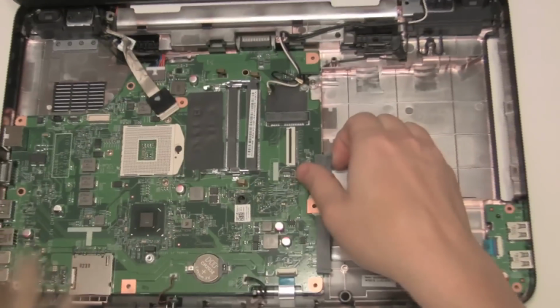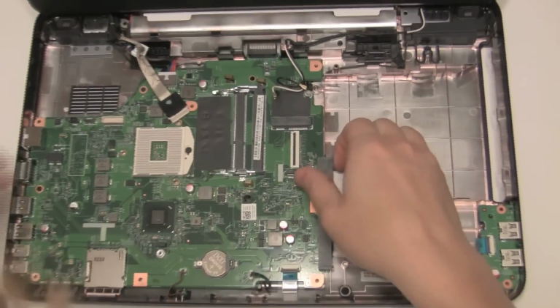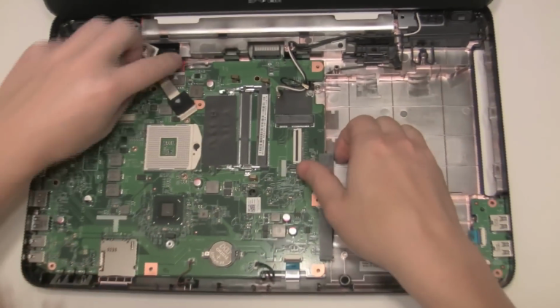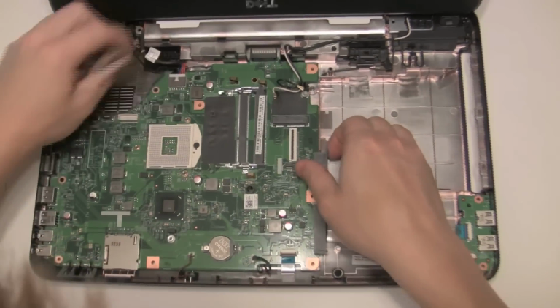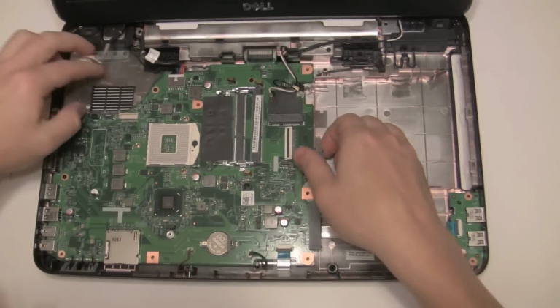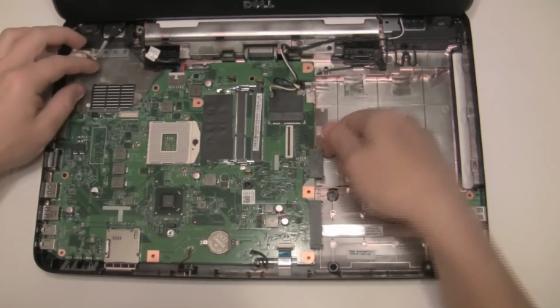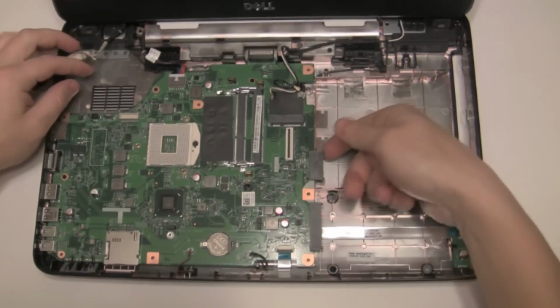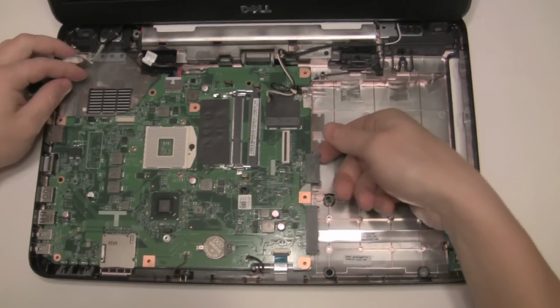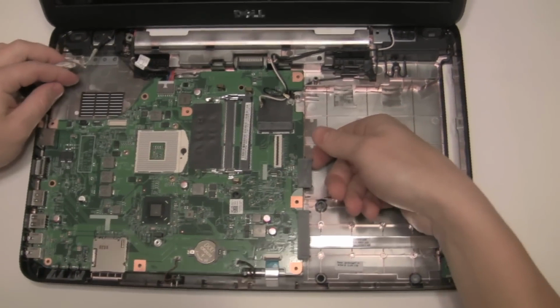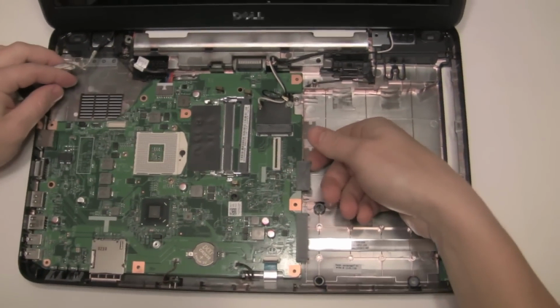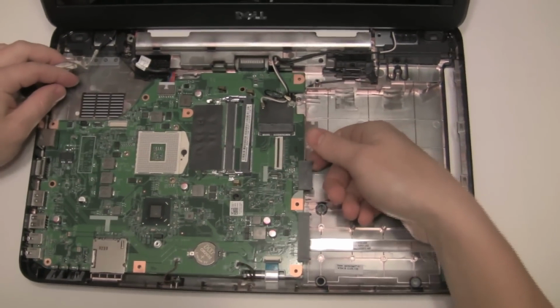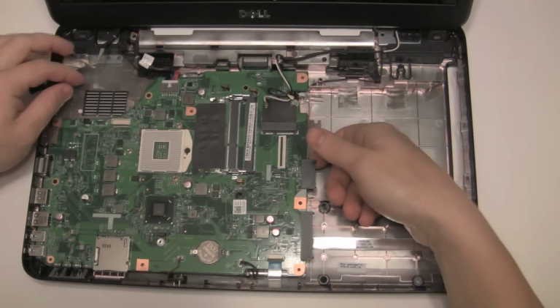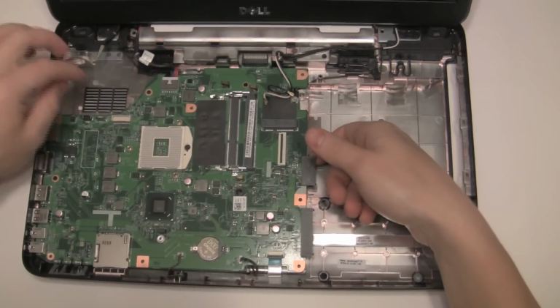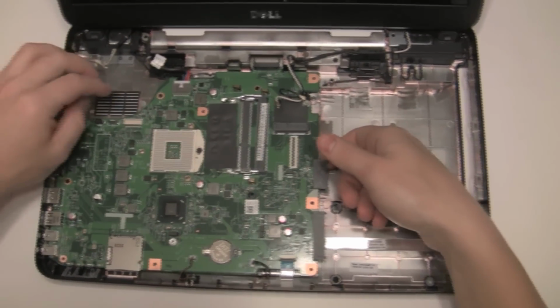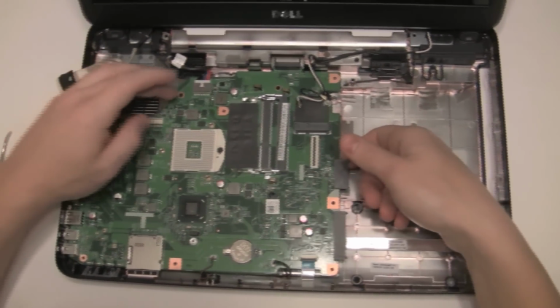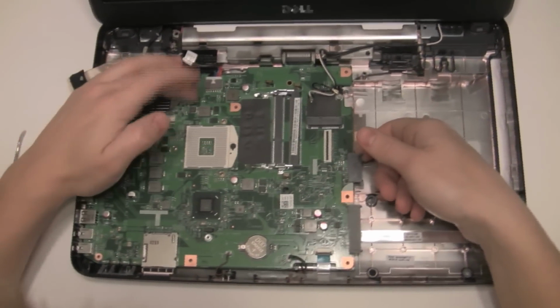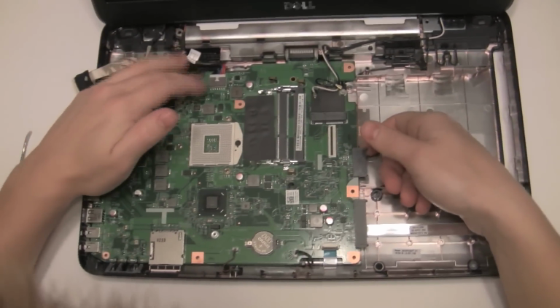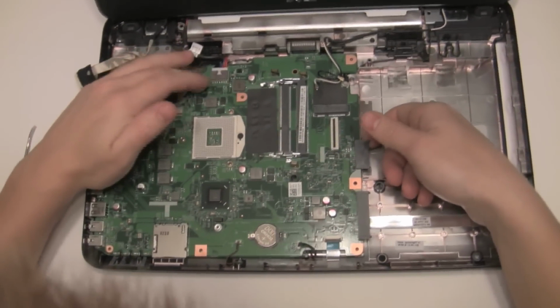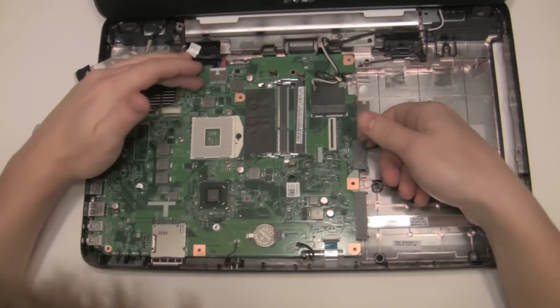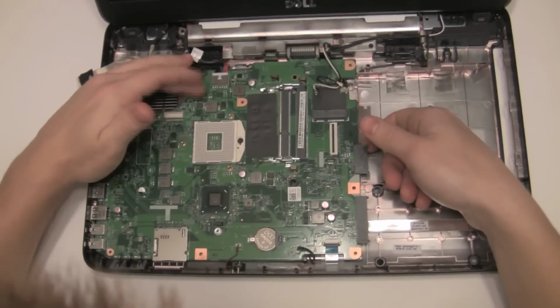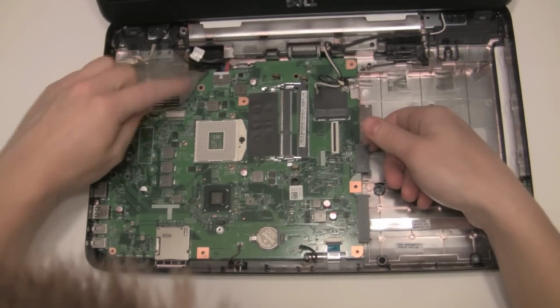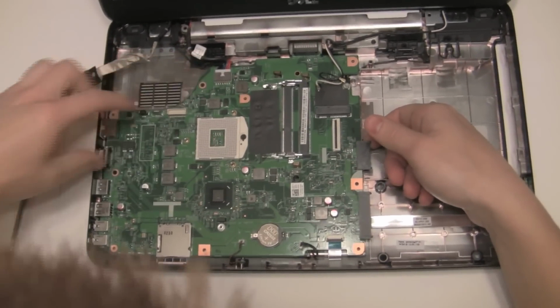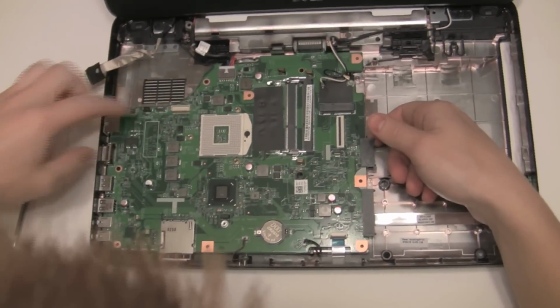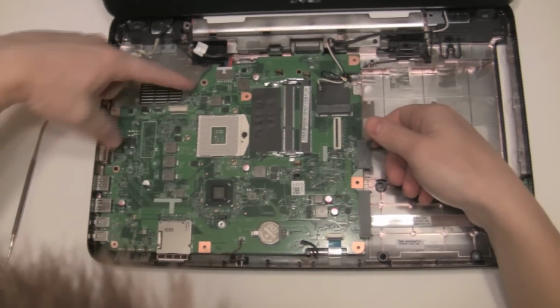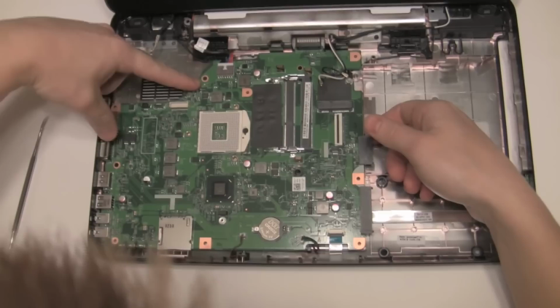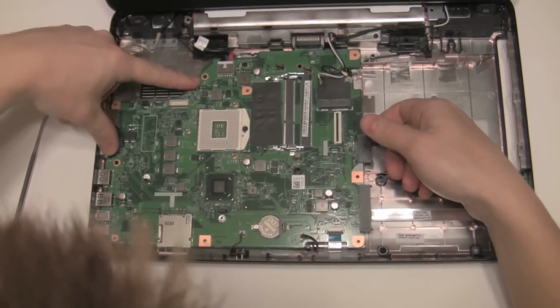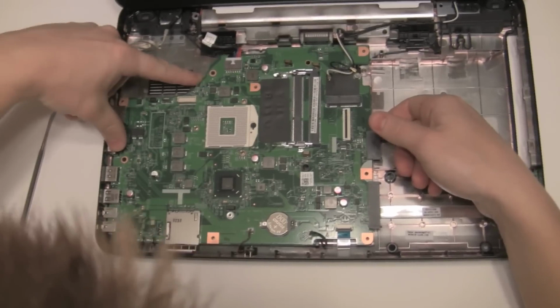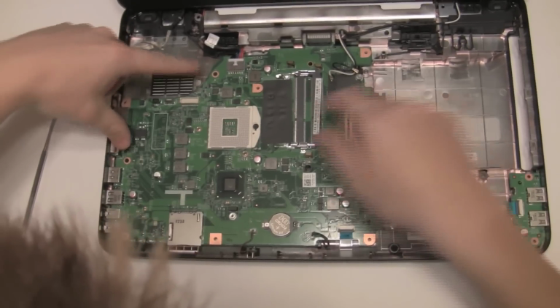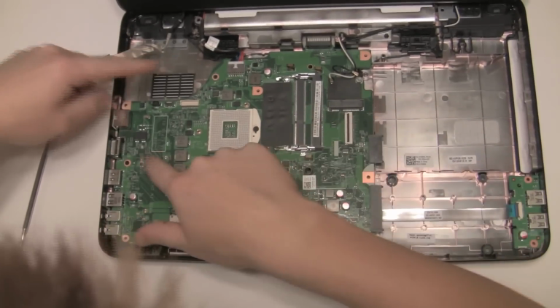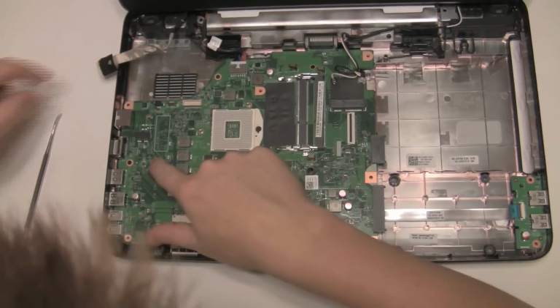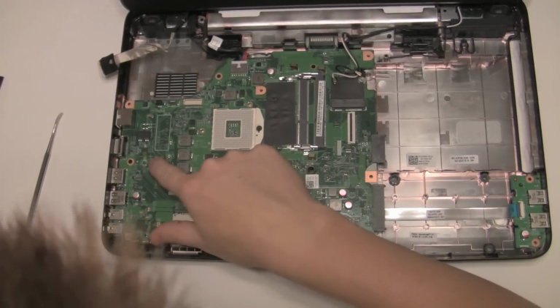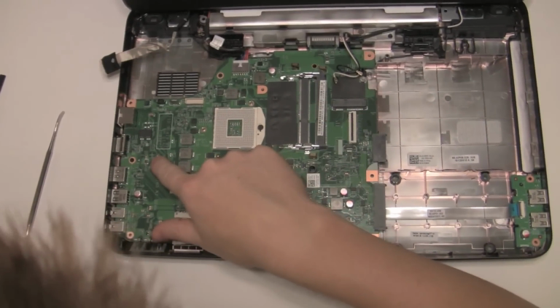Now the motherboard — usually you just lift it up a little bit, kind of to see where the screws are. It looks like it's only held by one screw here and one screw here.